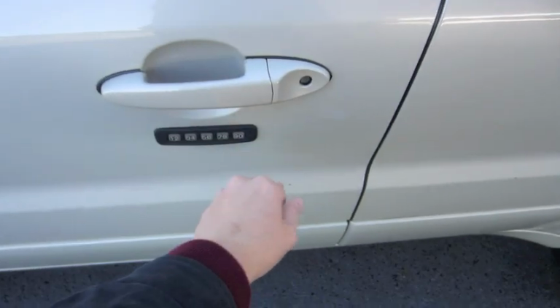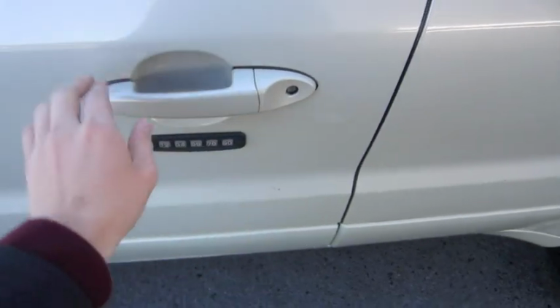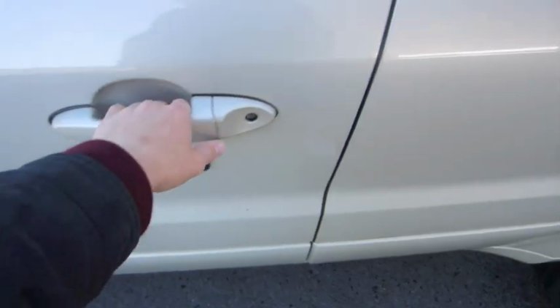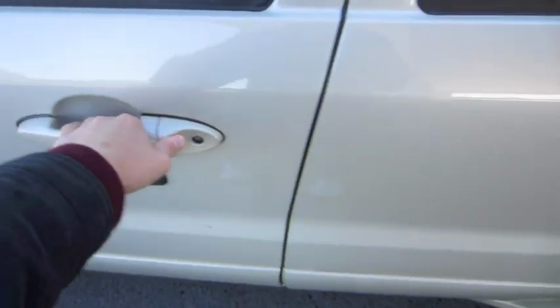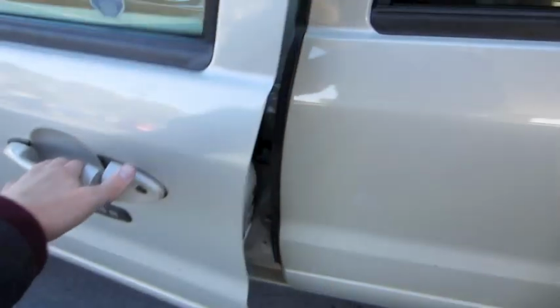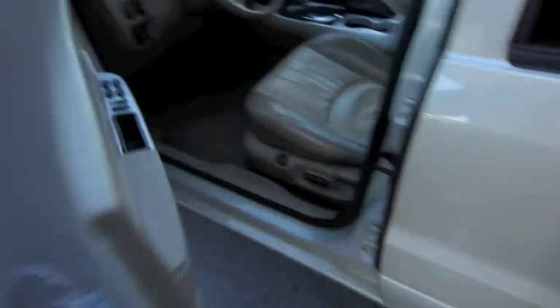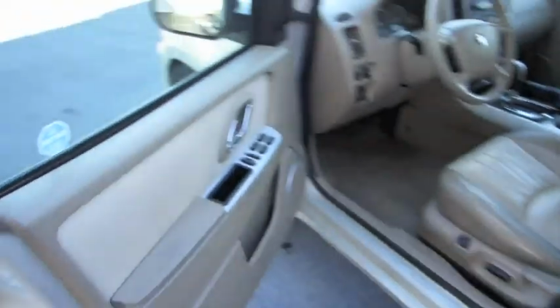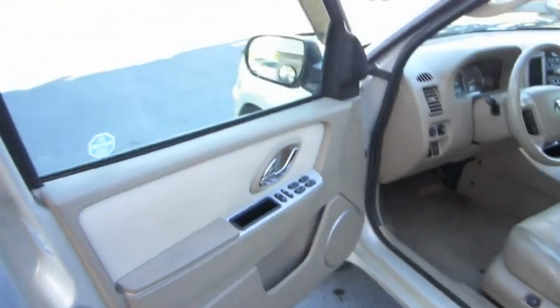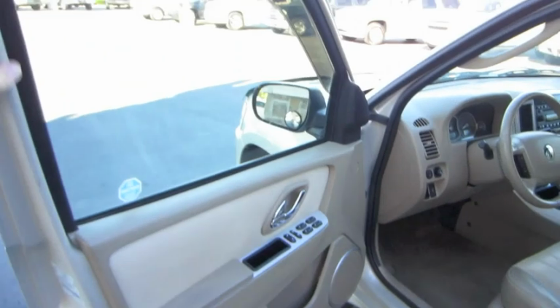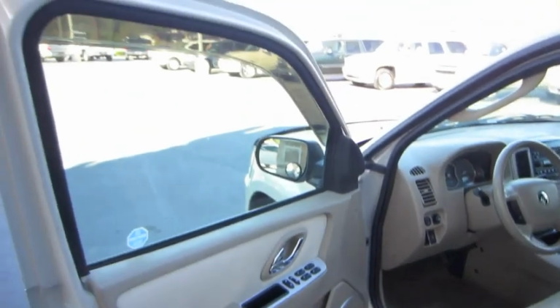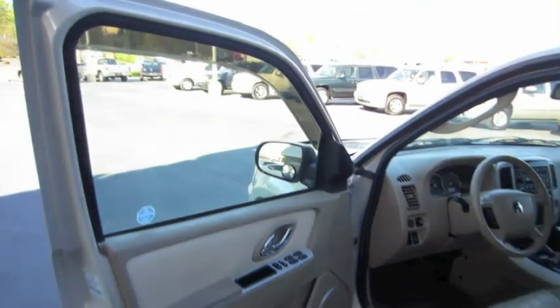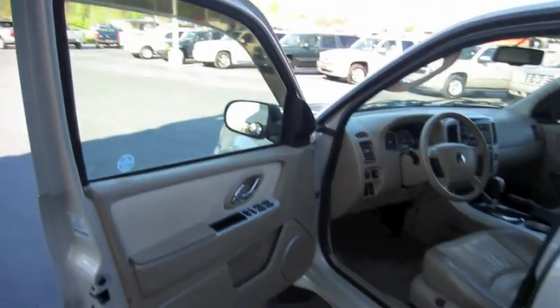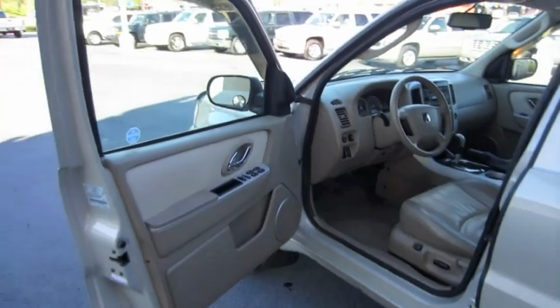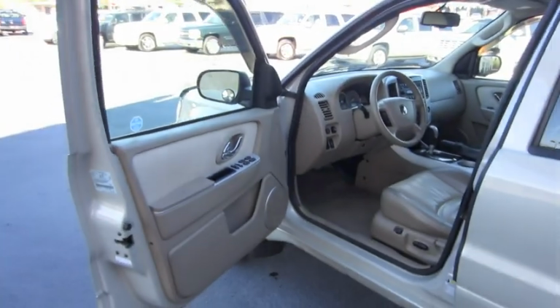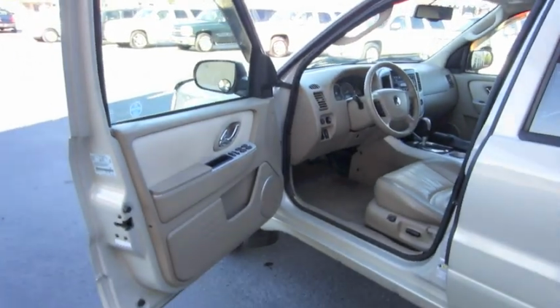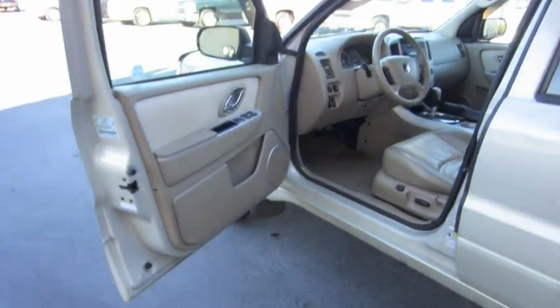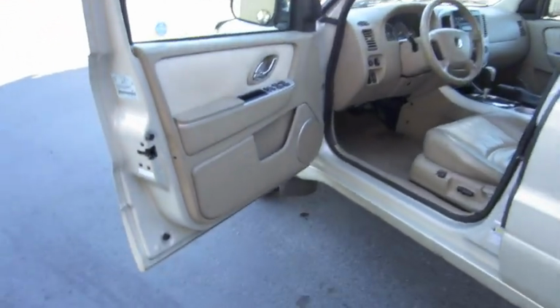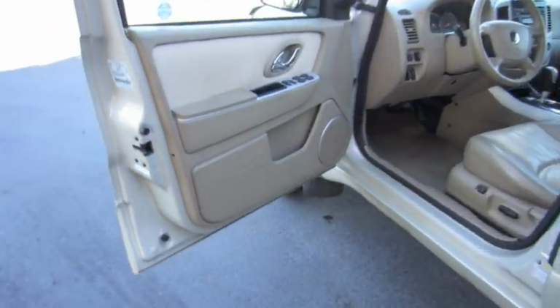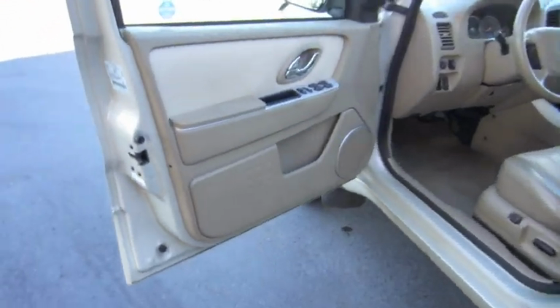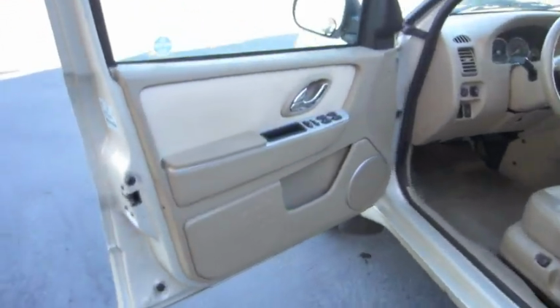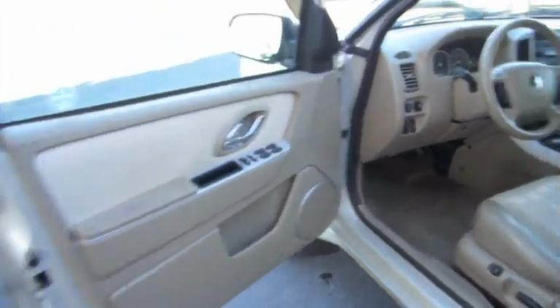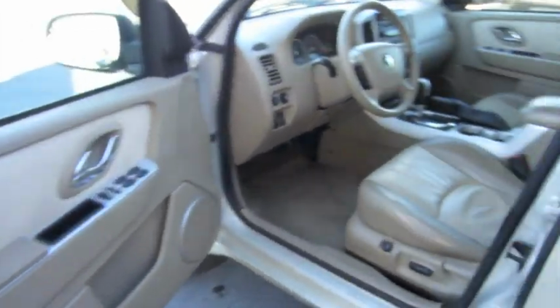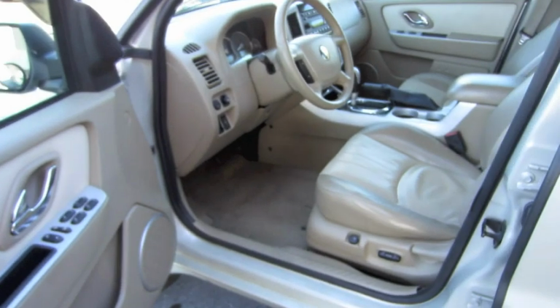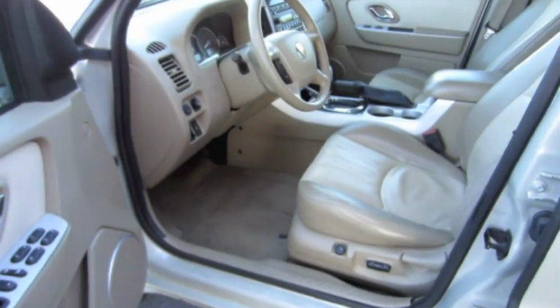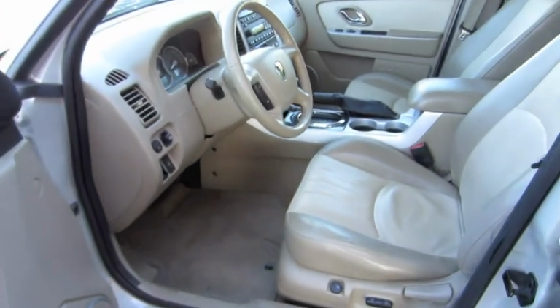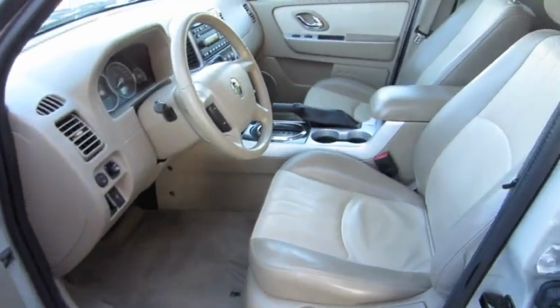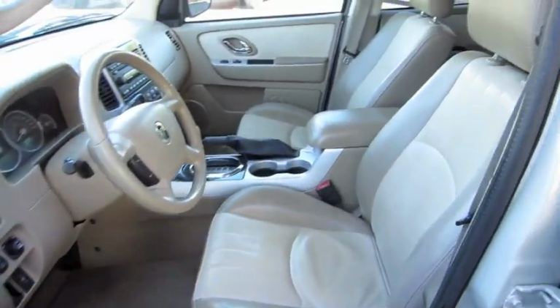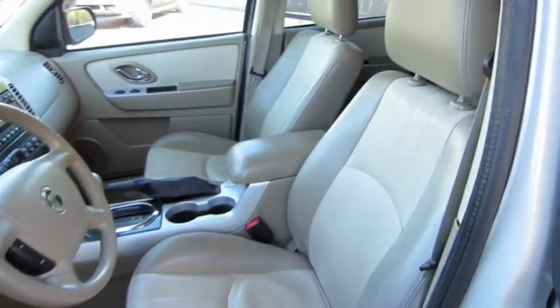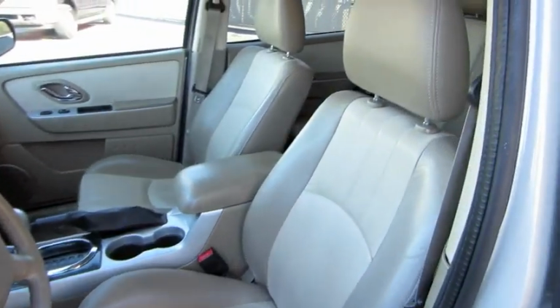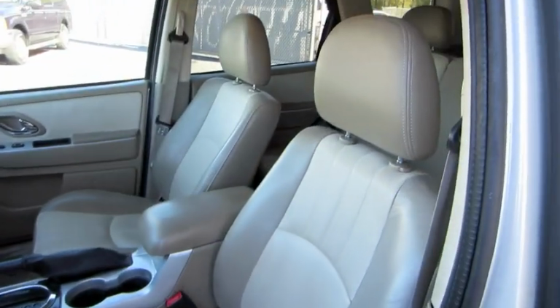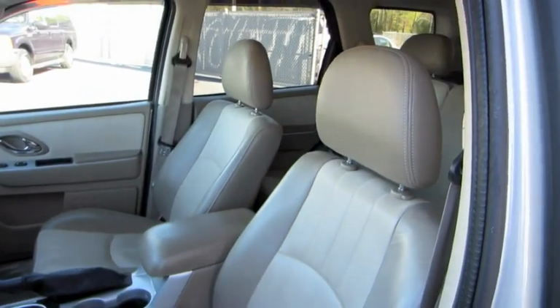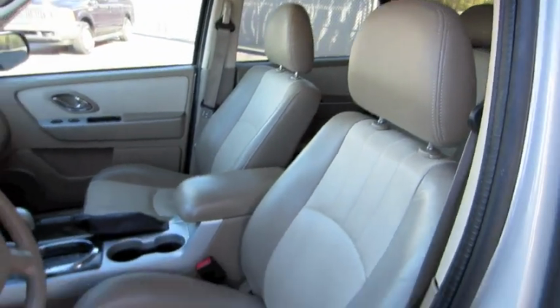Keyless entry pad right here. Two-tone brown, light tan interior, sage exterior, with perforated leather seating.